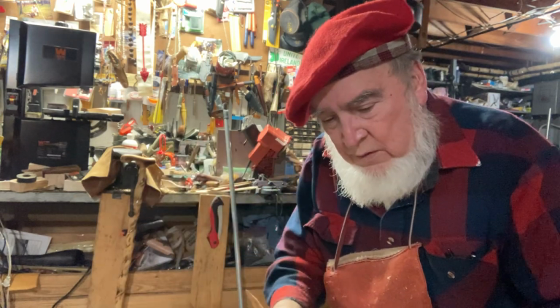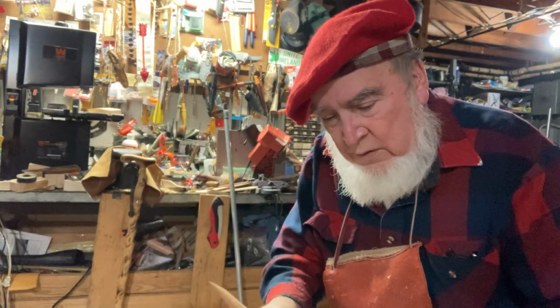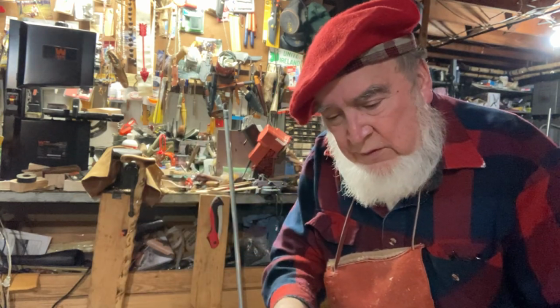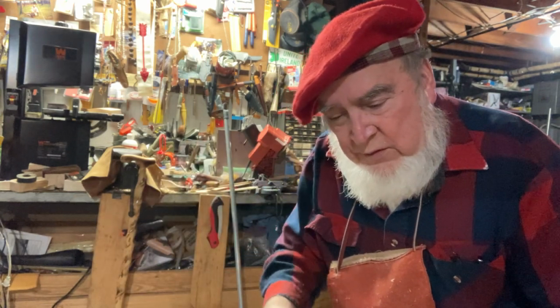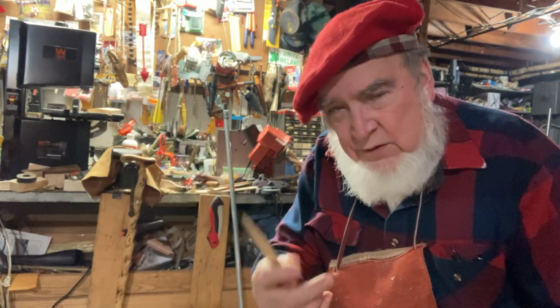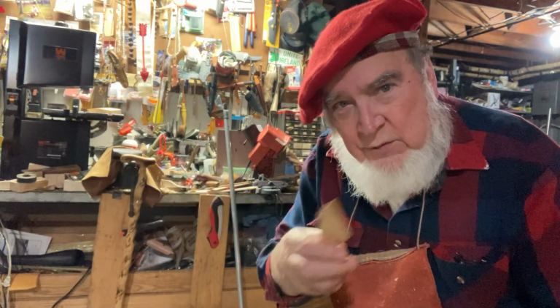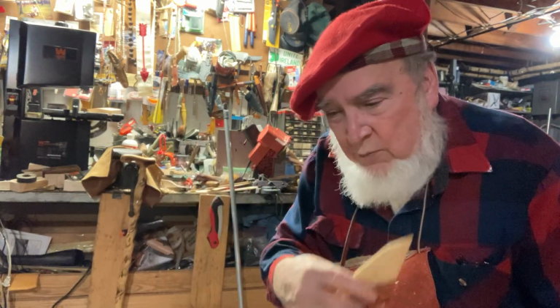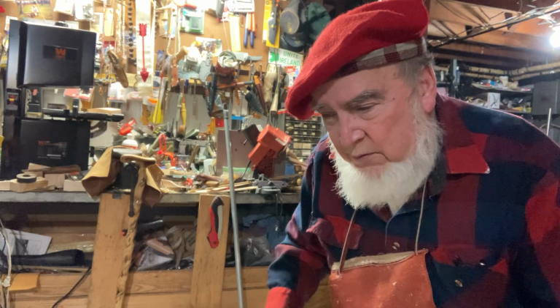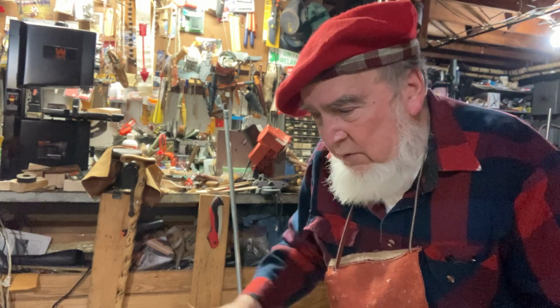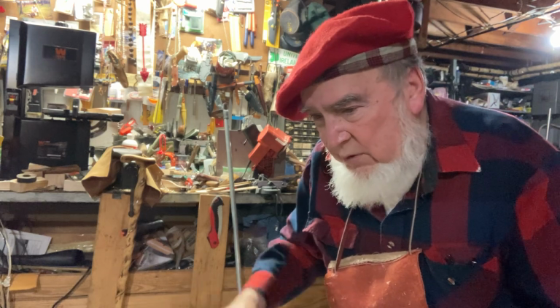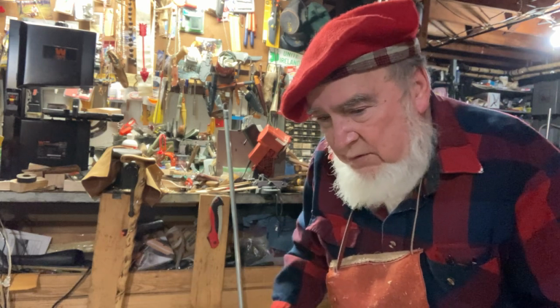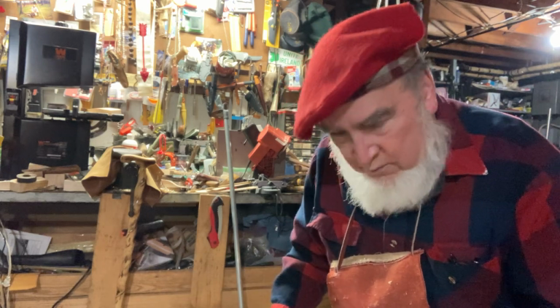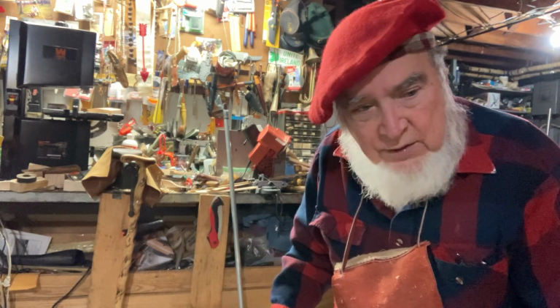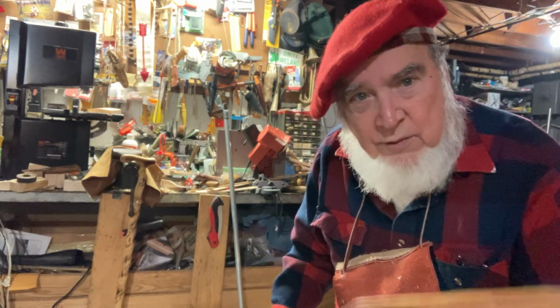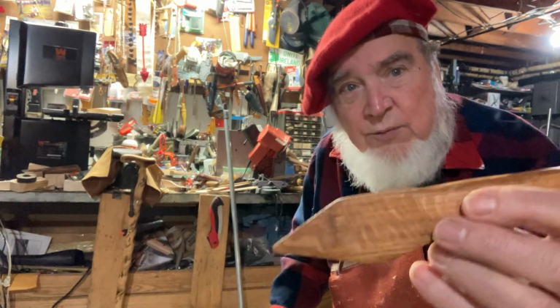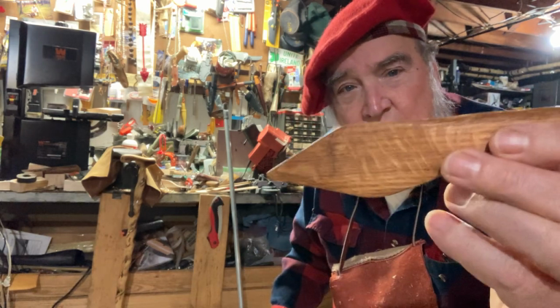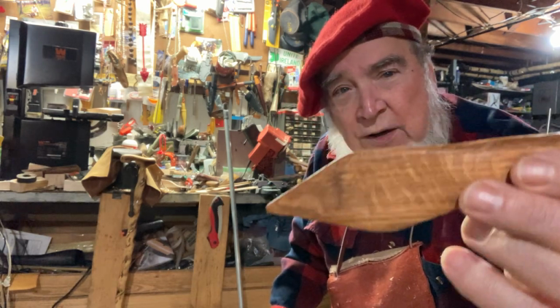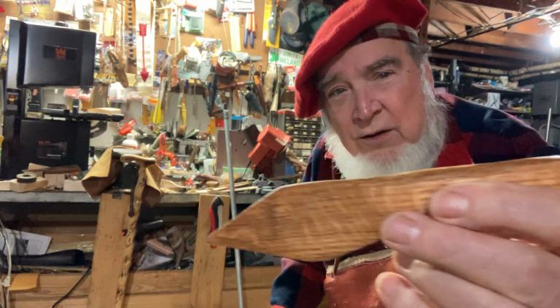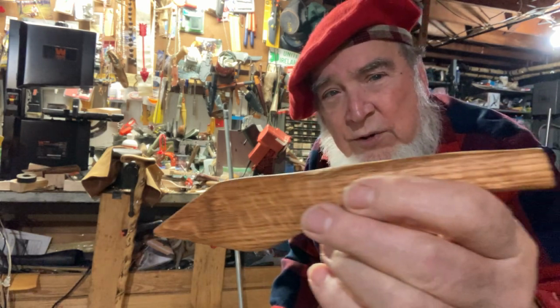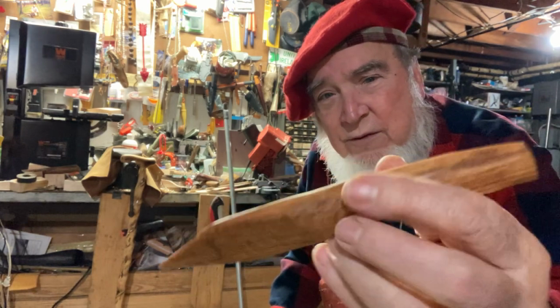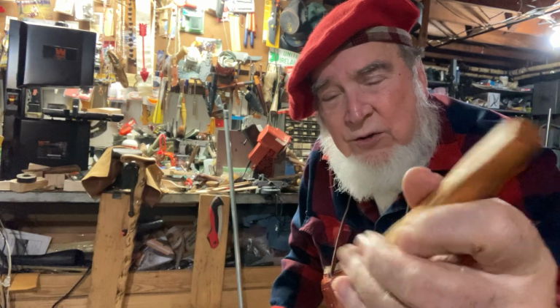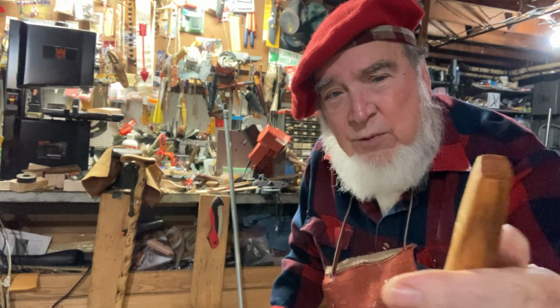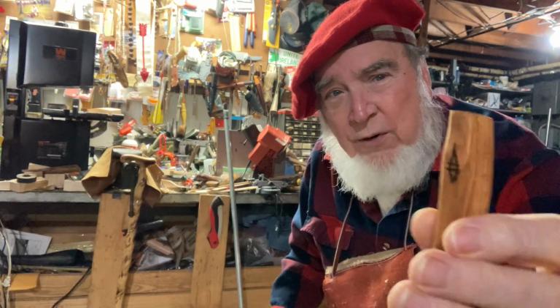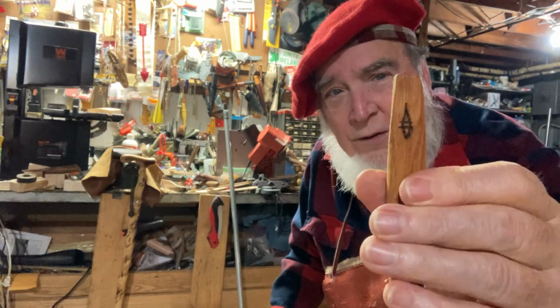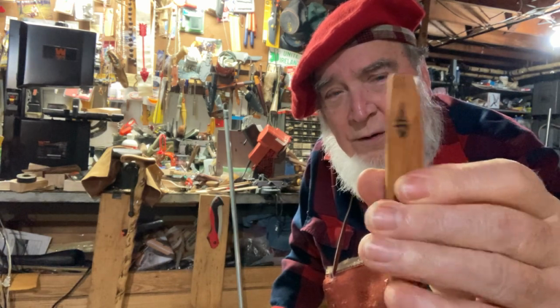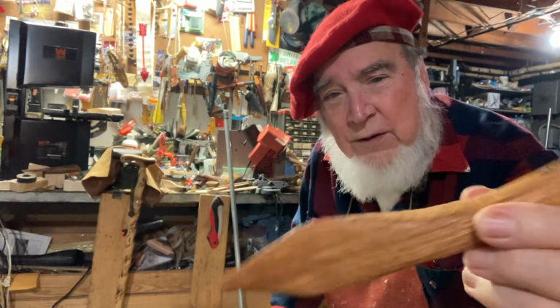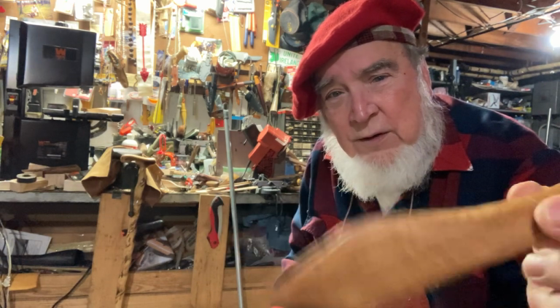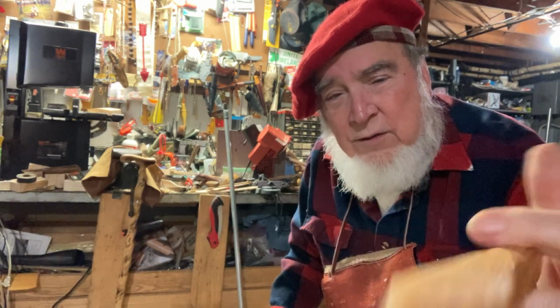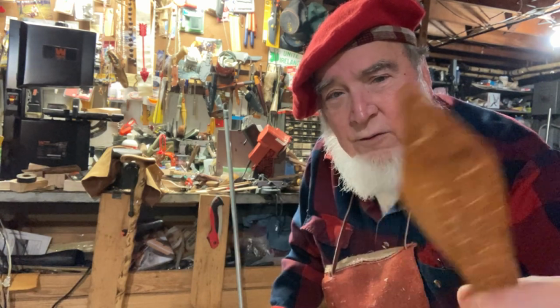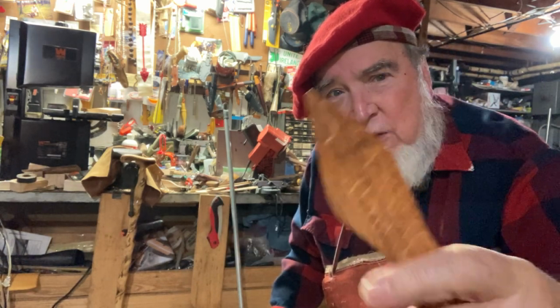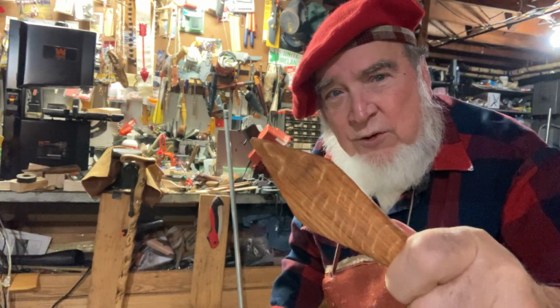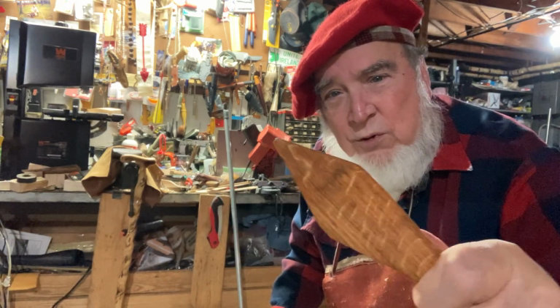This one is painted, and it's the same type as the one I just worked on. Here's one that's finished and I put my mark on it — a little chunky, but it feels real good.